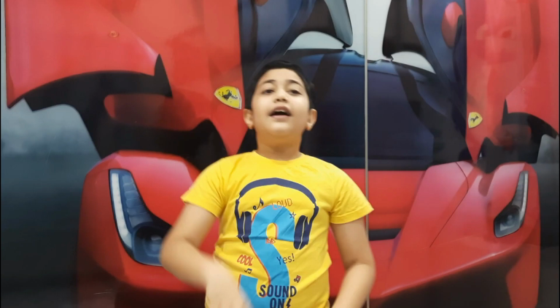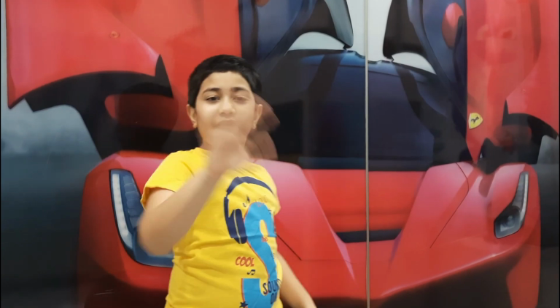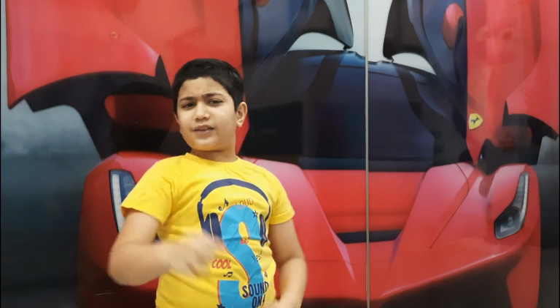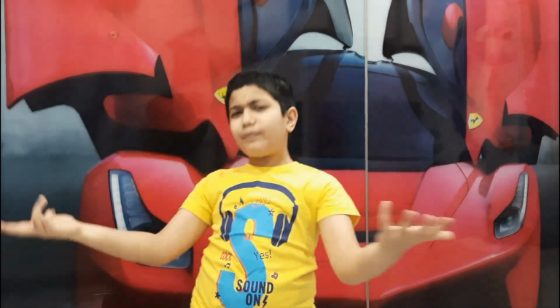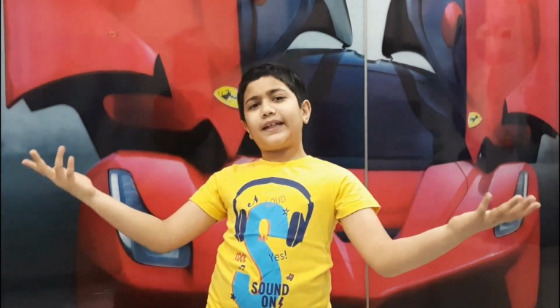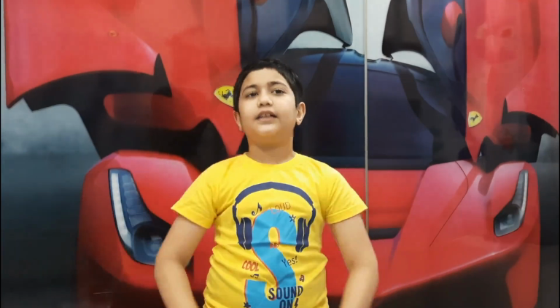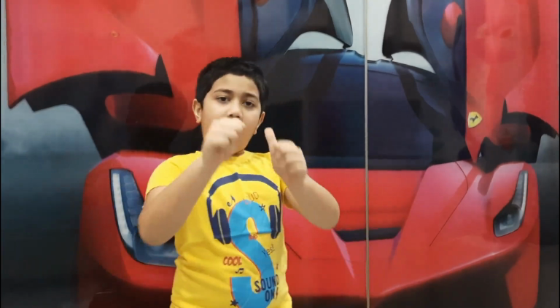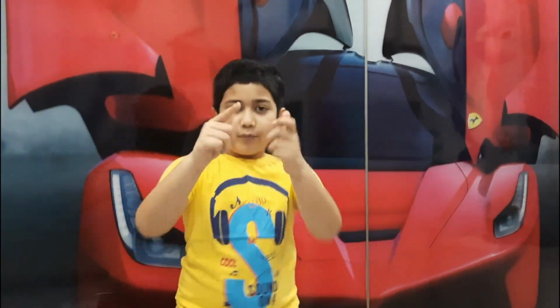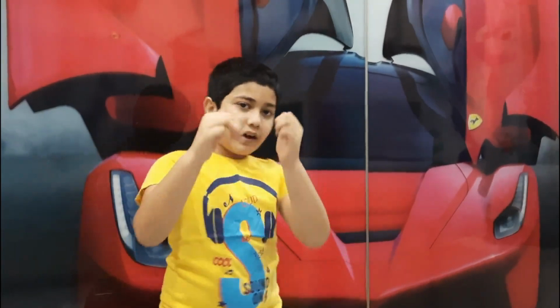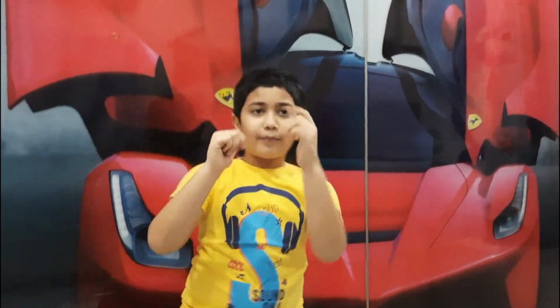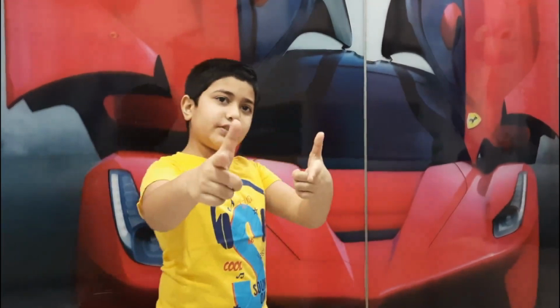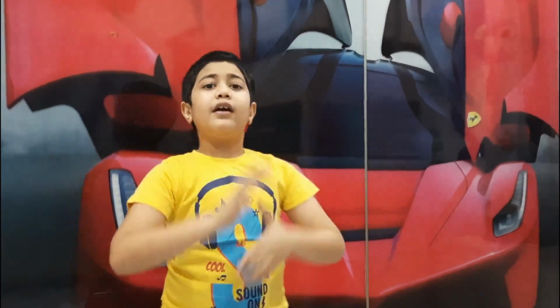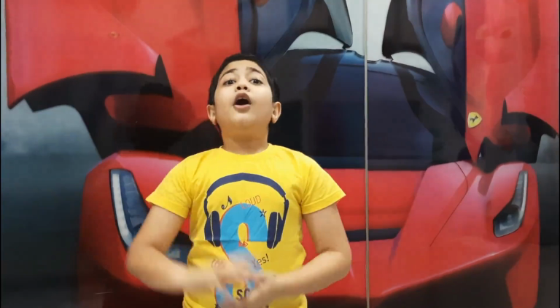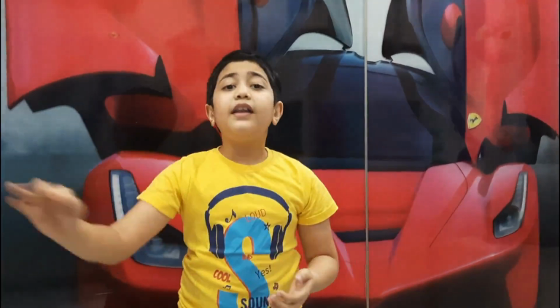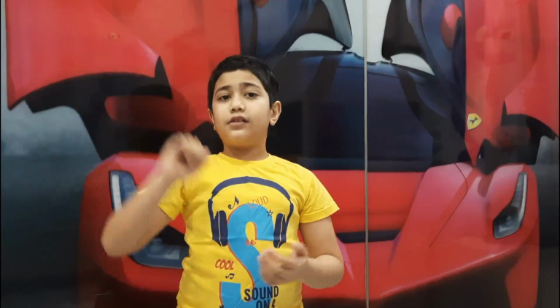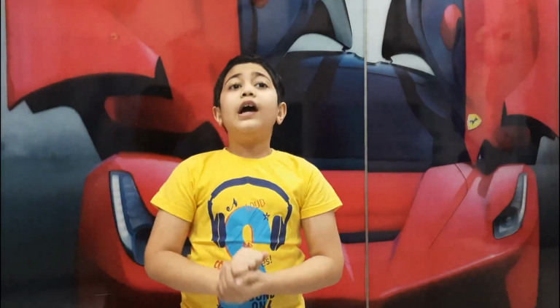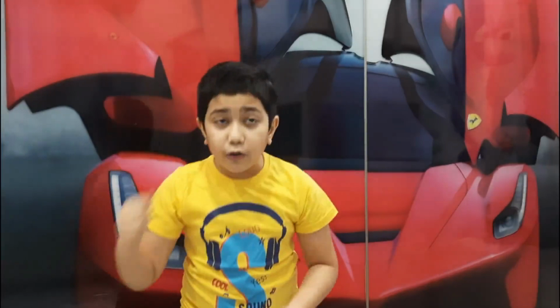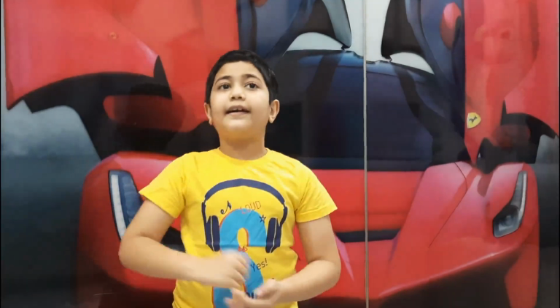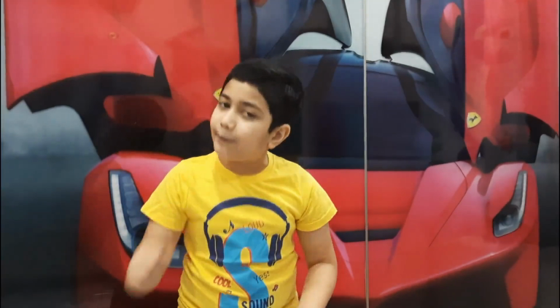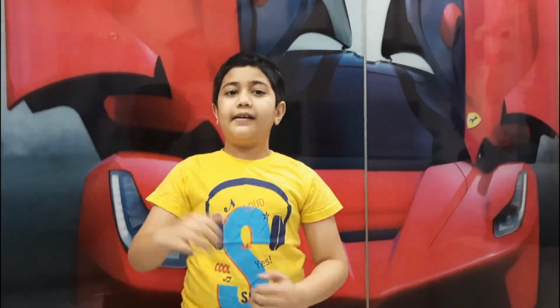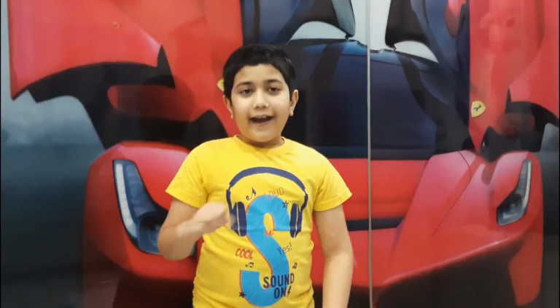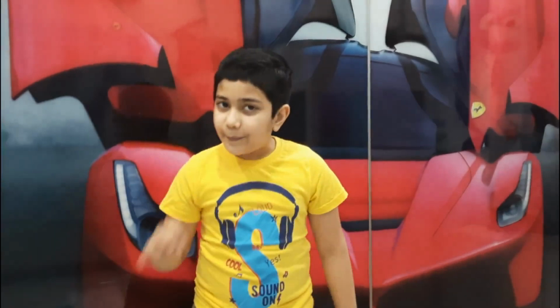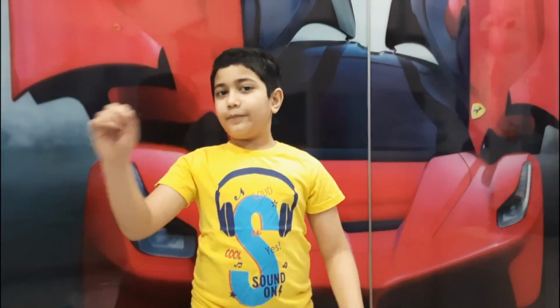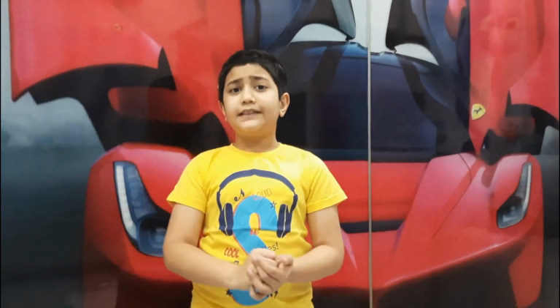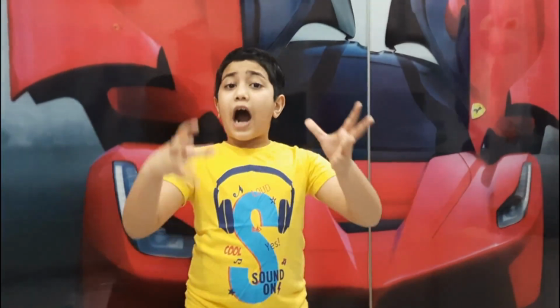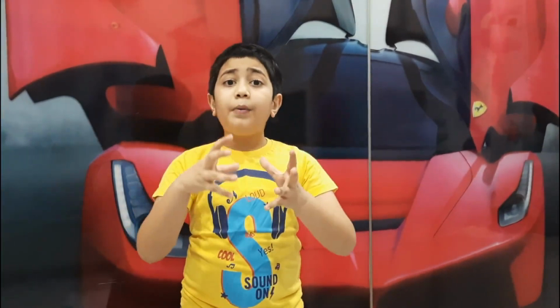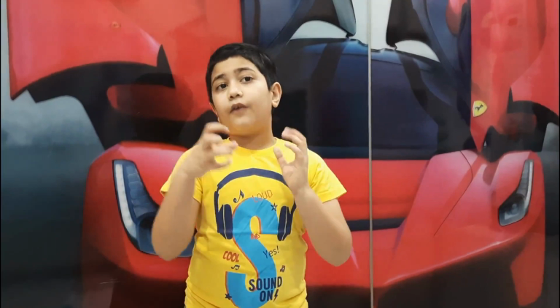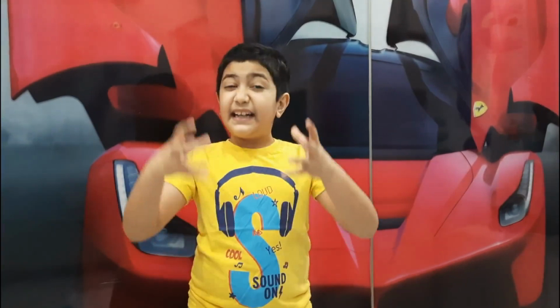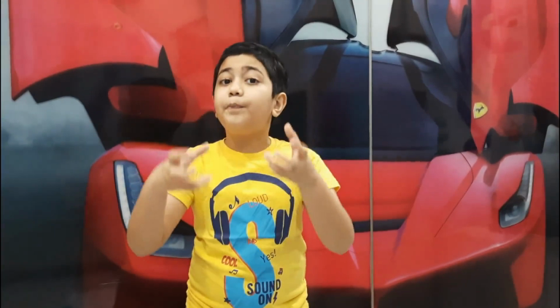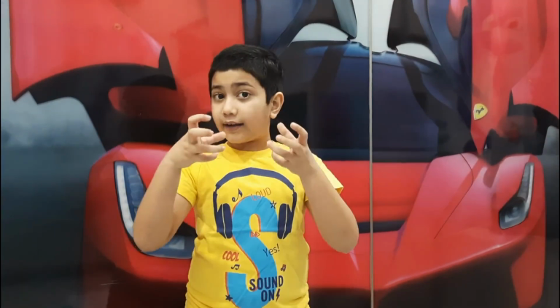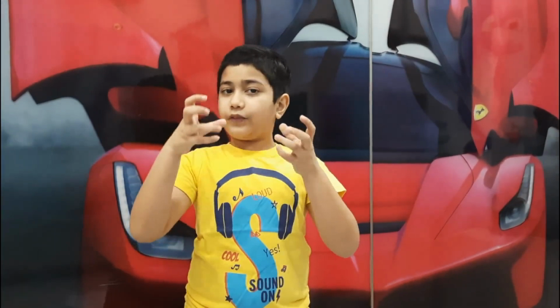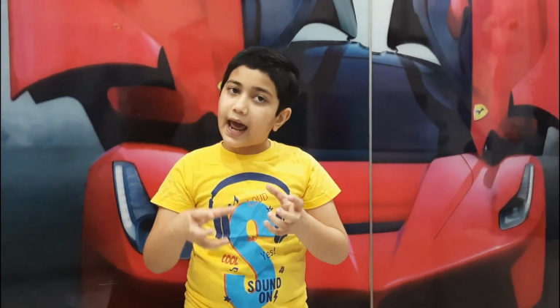Hi friends, welcome back to my channel. I am your Nayan Bhushan. Today let's learn how to make a herbarium. Herbarium means an album of dry parts of the plant.